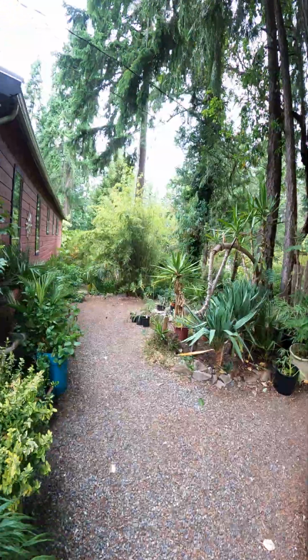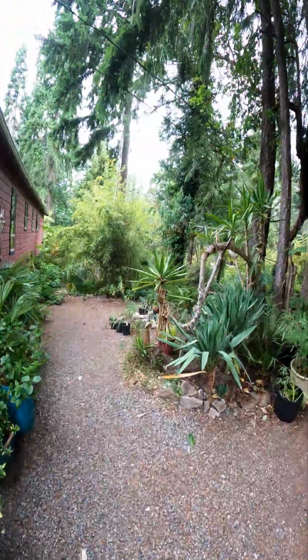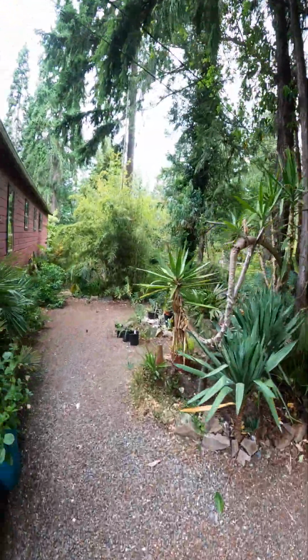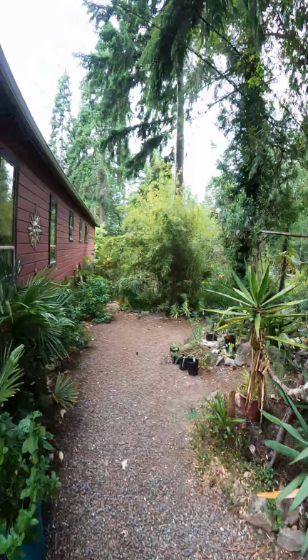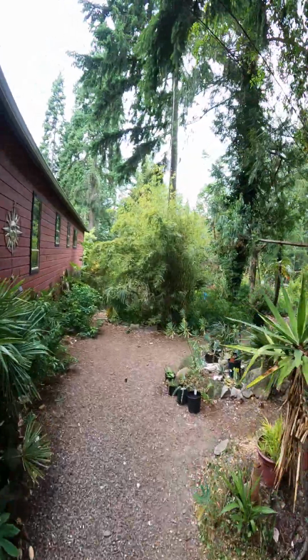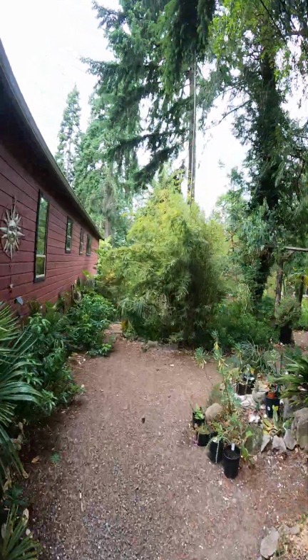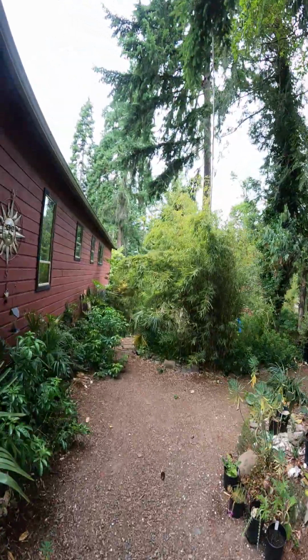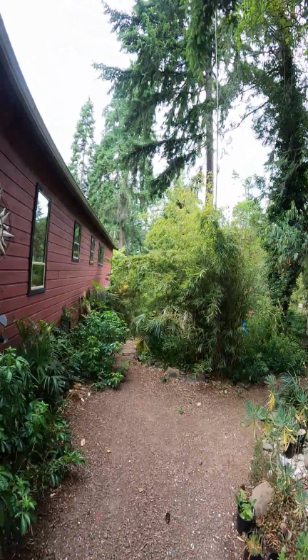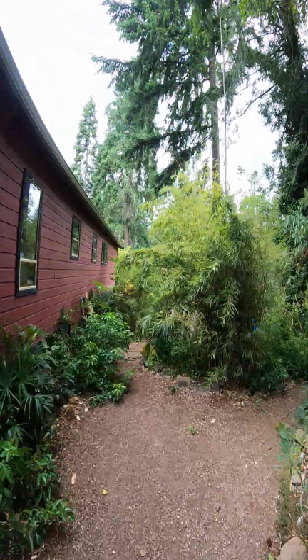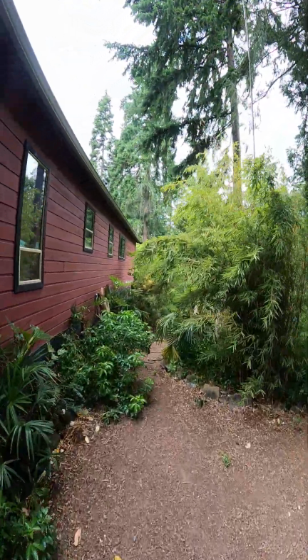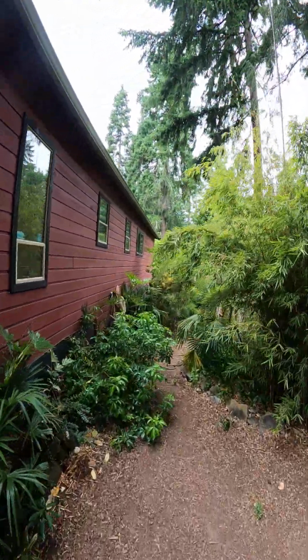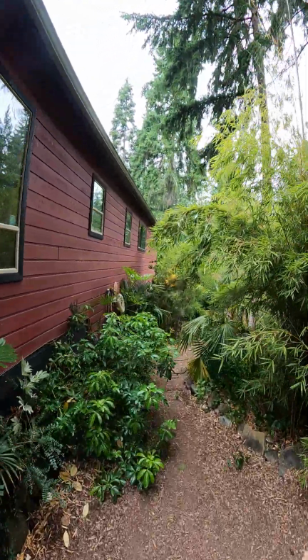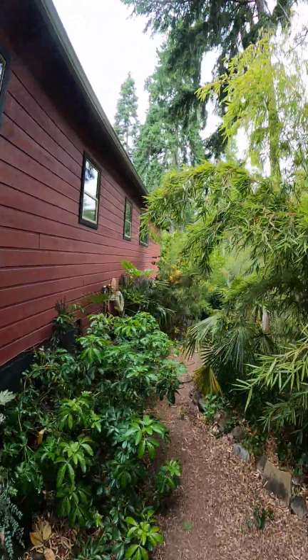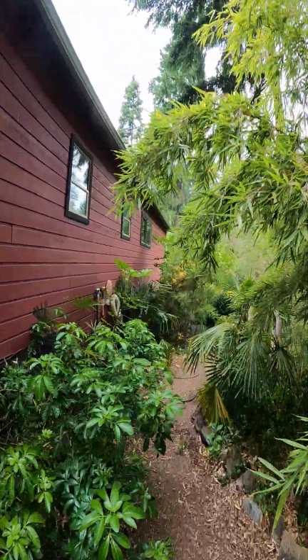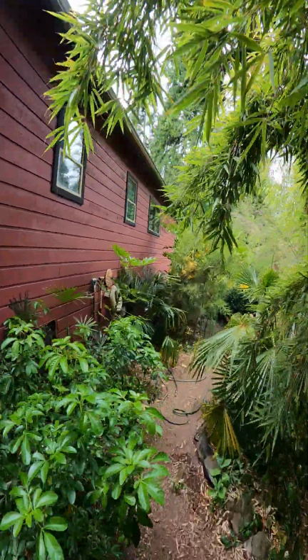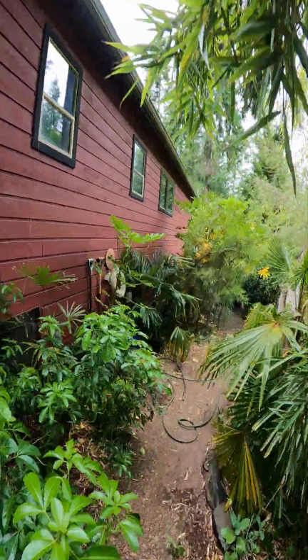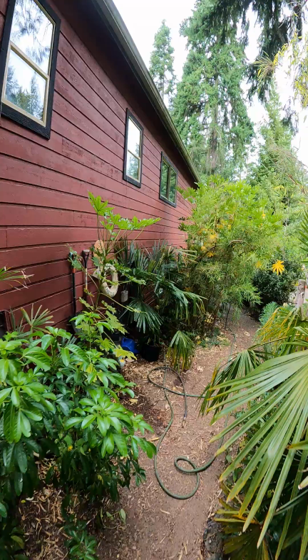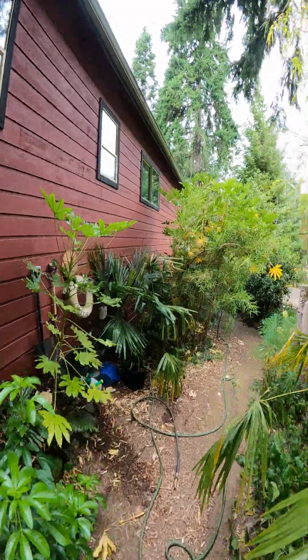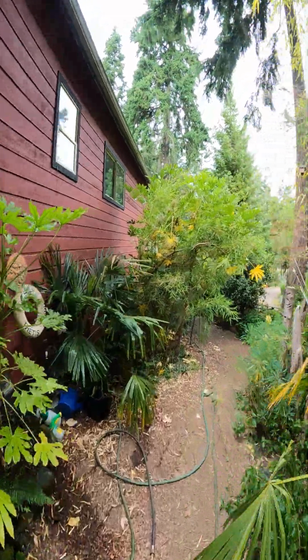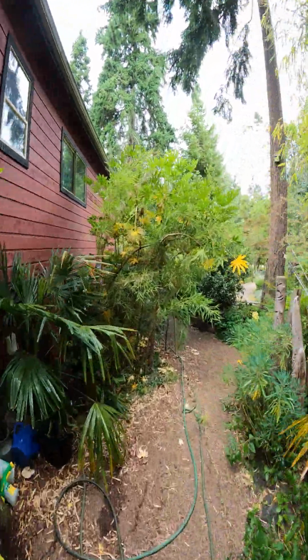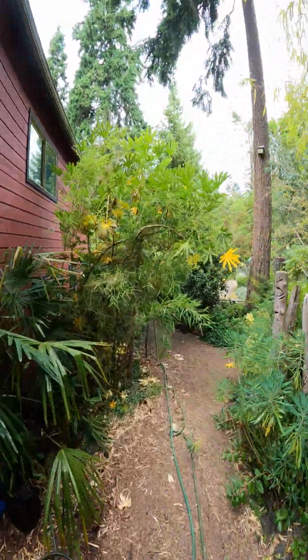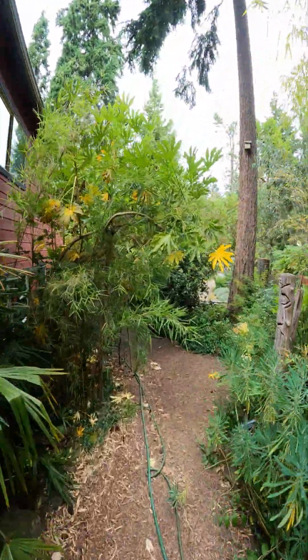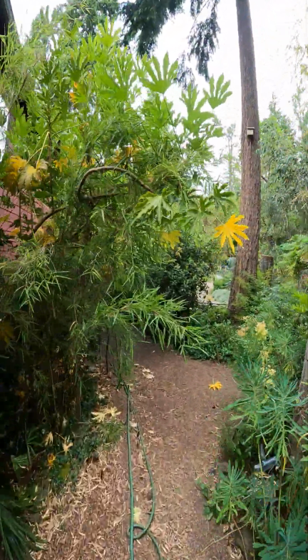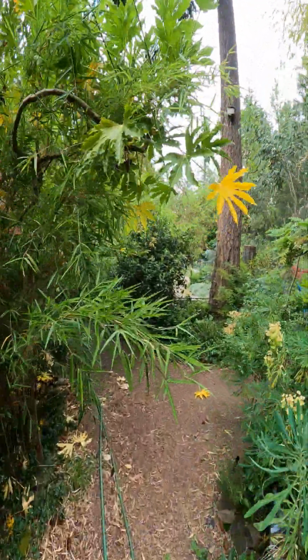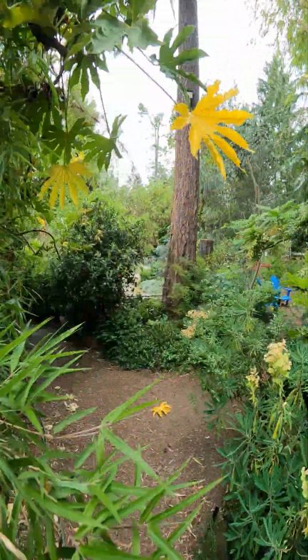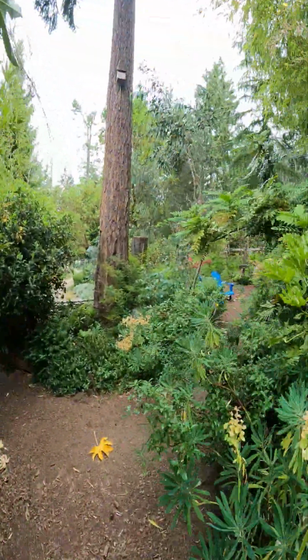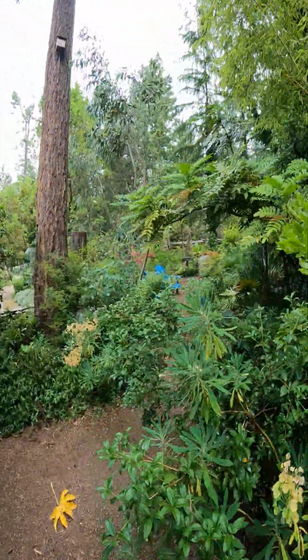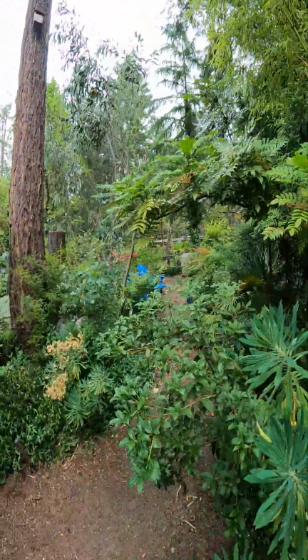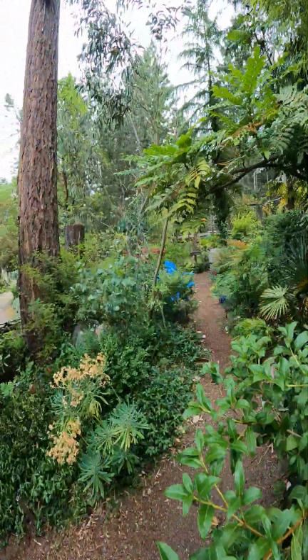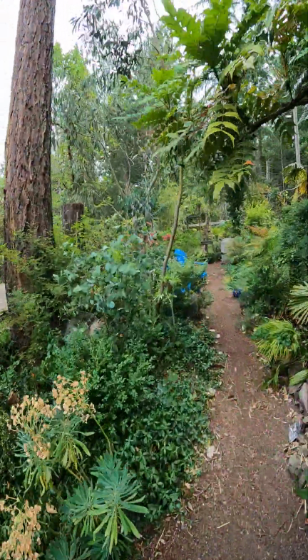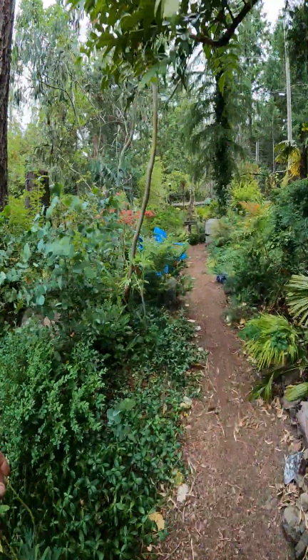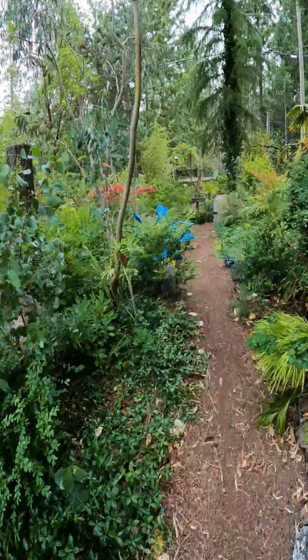Okay guys, we're going to show you something super cool that is blooming in our garden right now. A very exotic lily. It's called a Dracuncula vulgaris, or the common name is dragon lily.